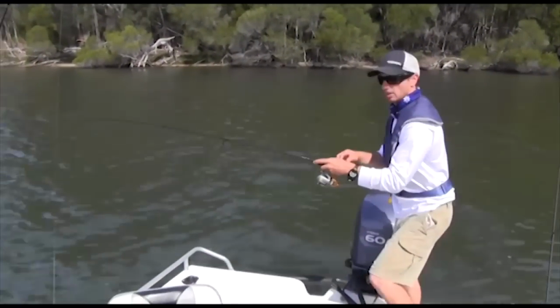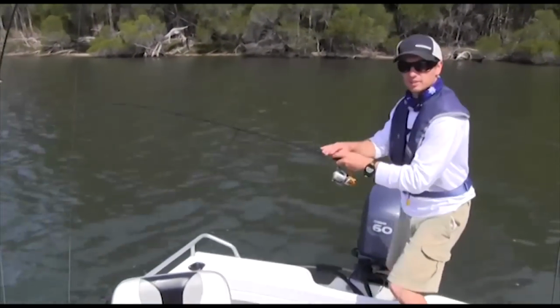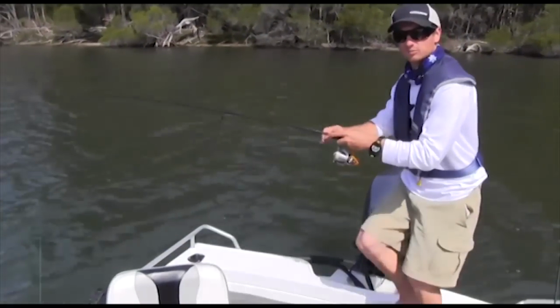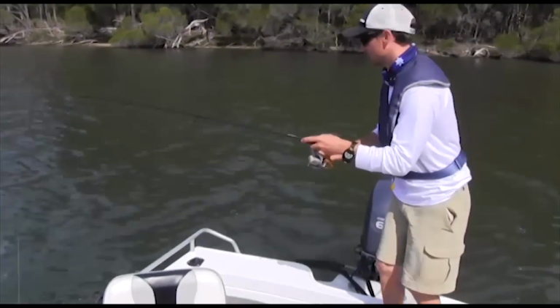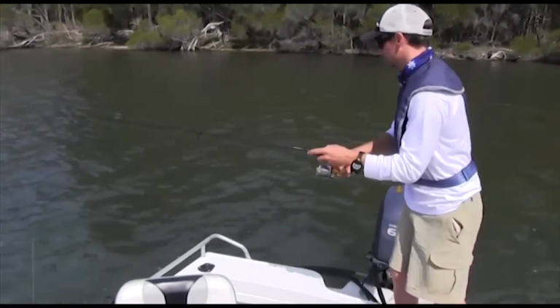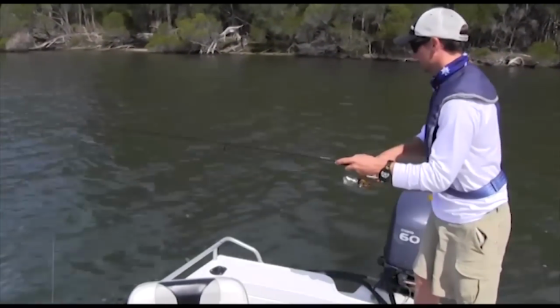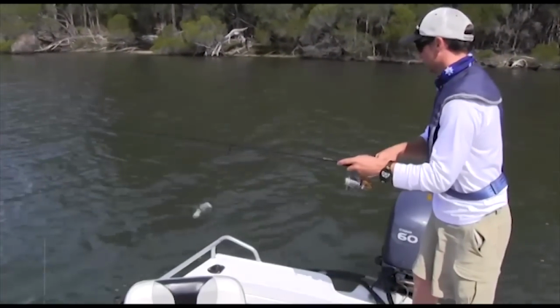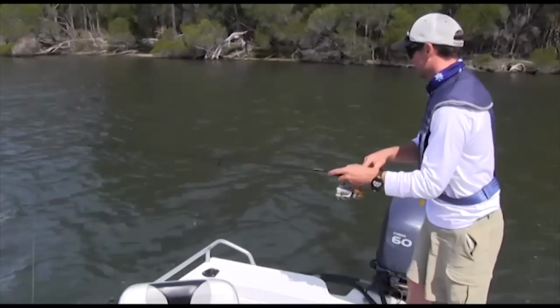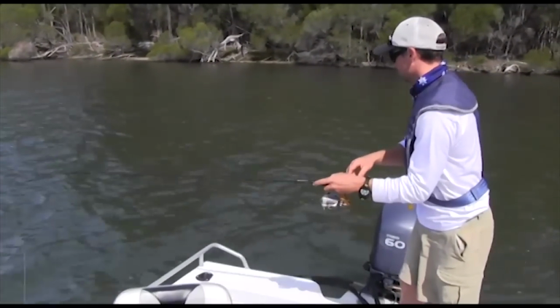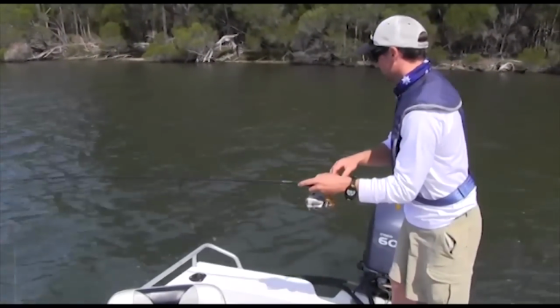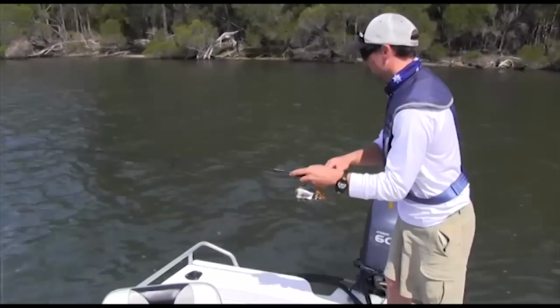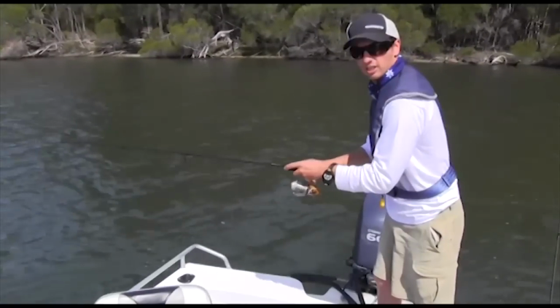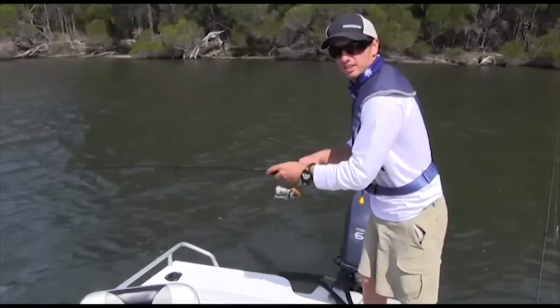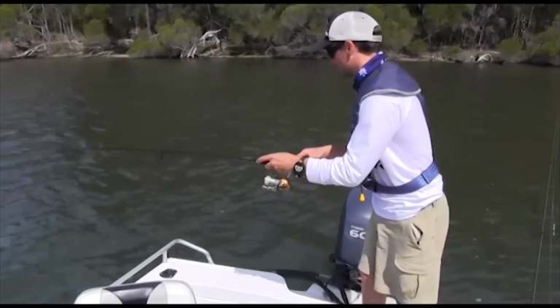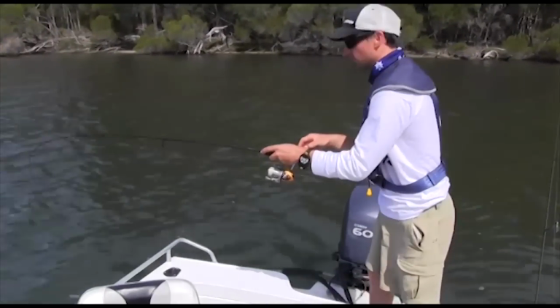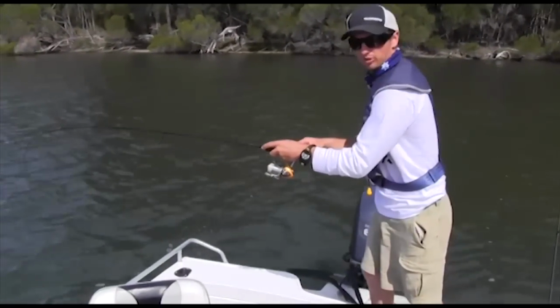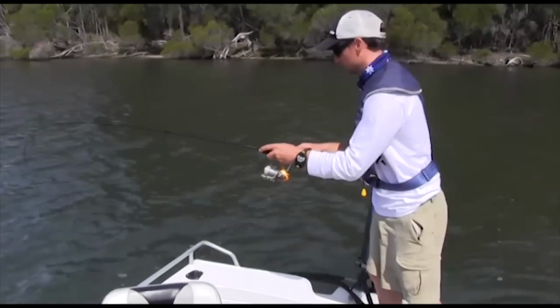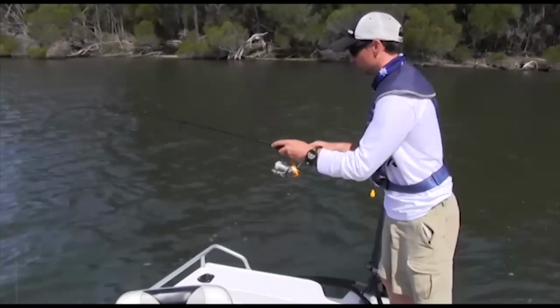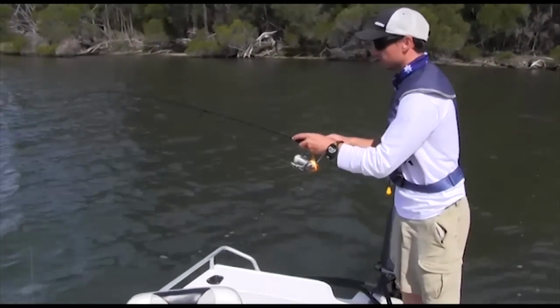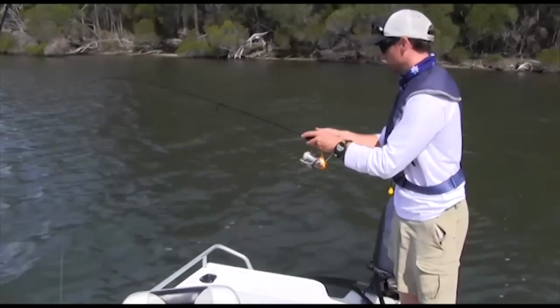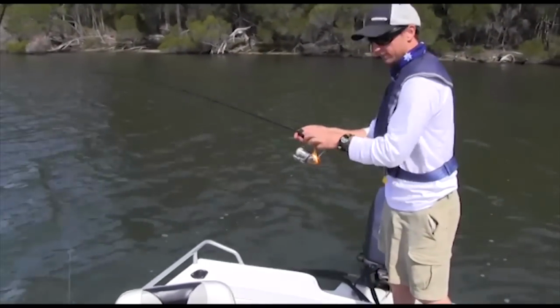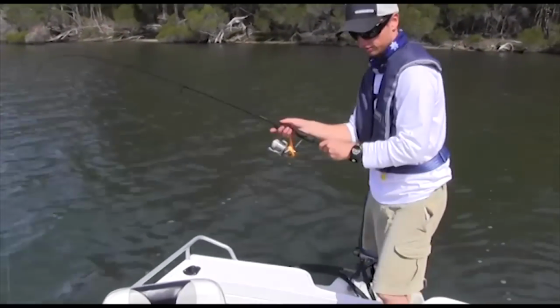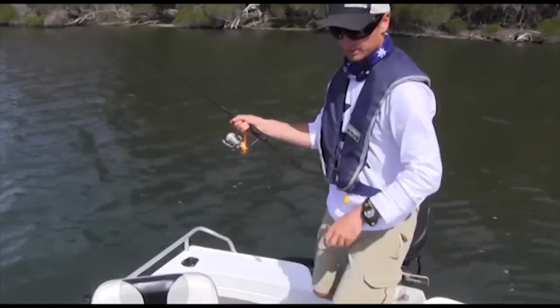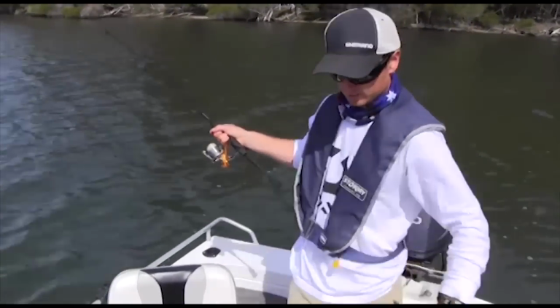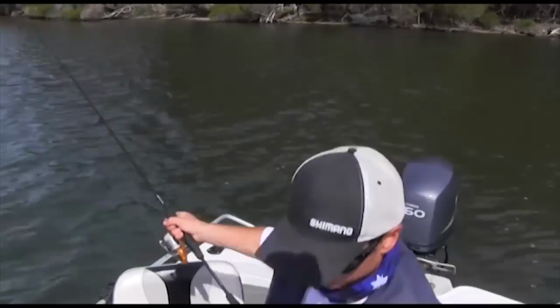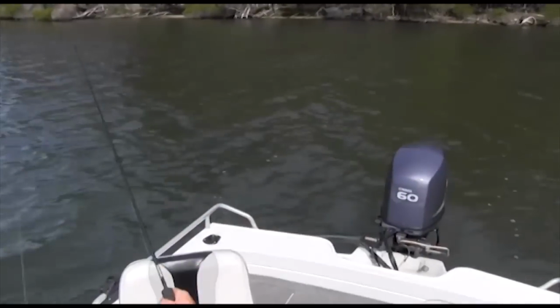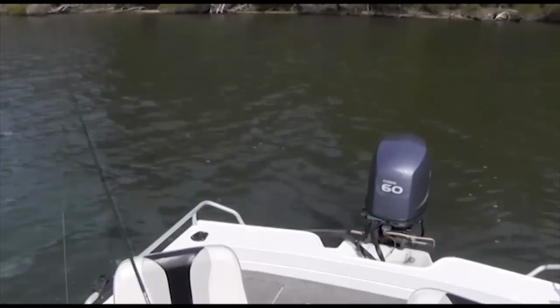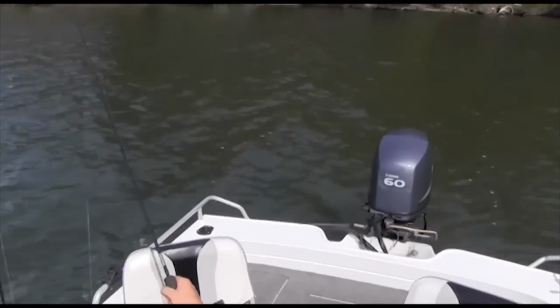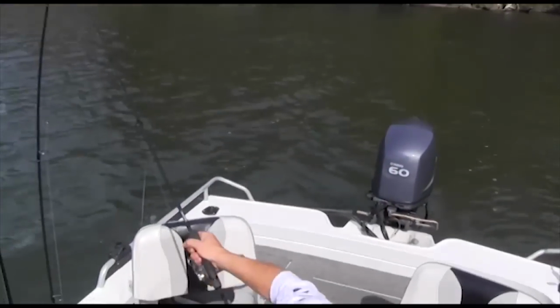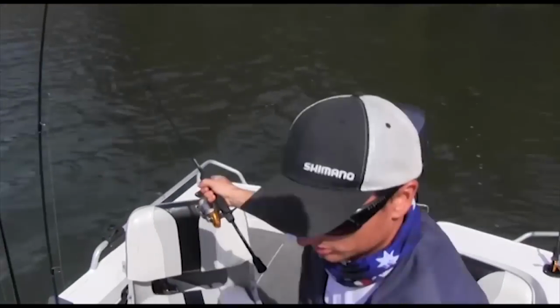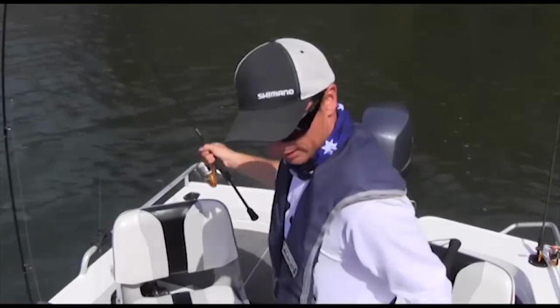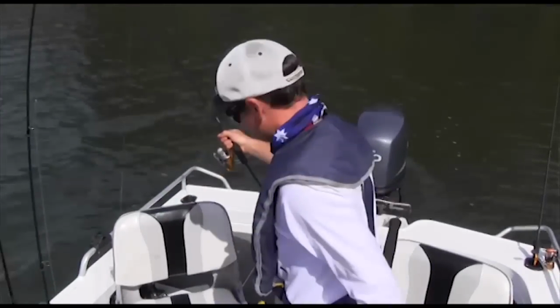So I've just been casting the plastic here into the shallows again, just bouncing across the bottom, and we've hooked ourselves another flathead. Let's grab this net. Not a bad size.